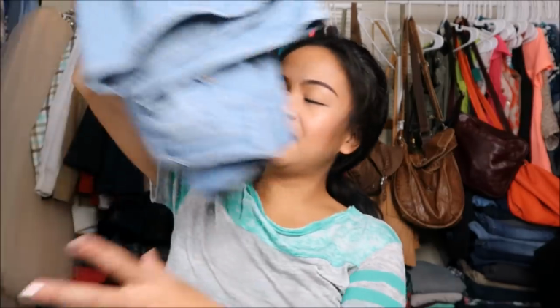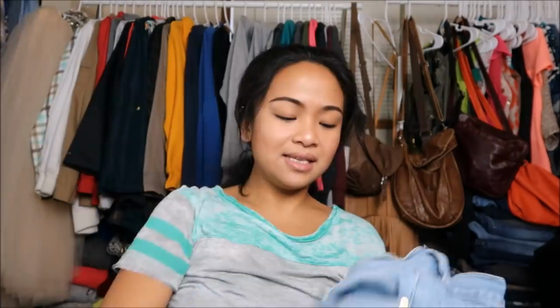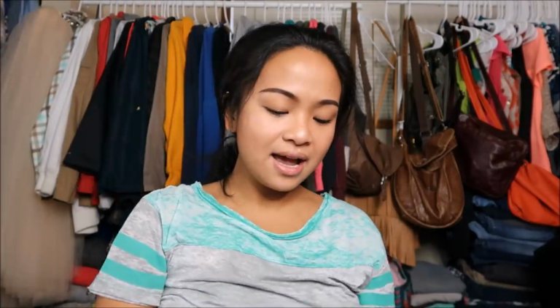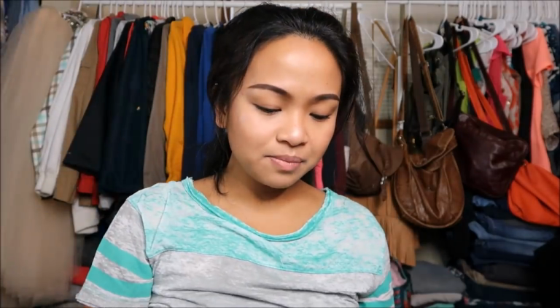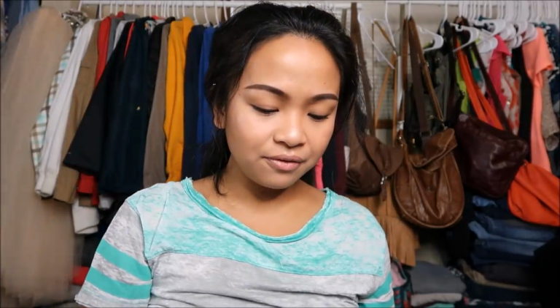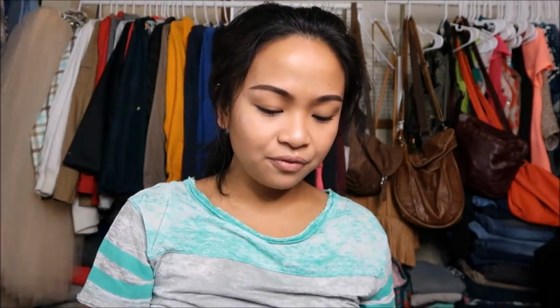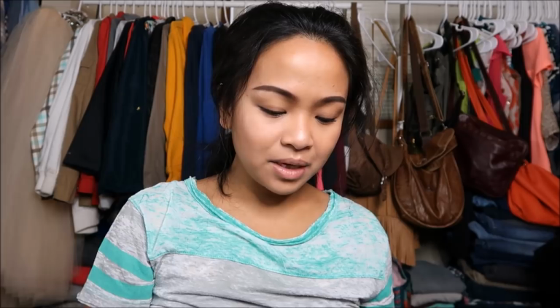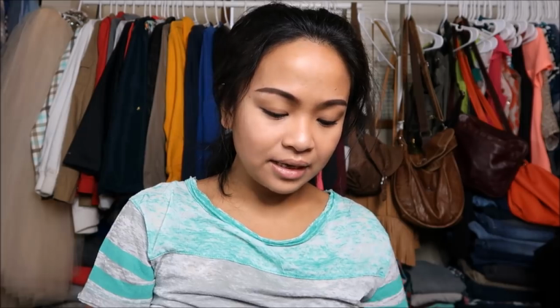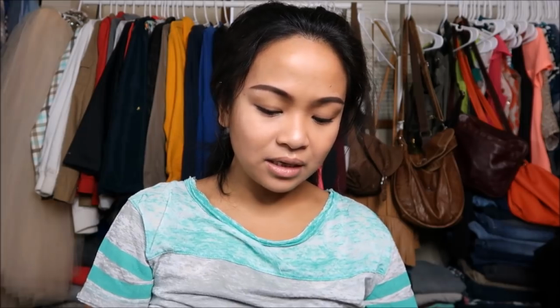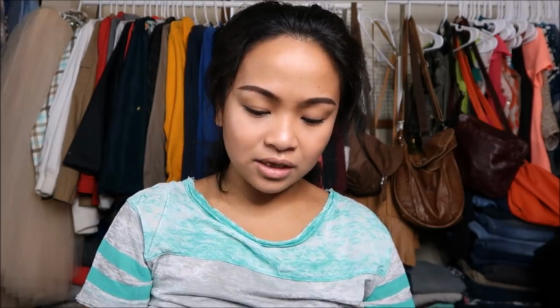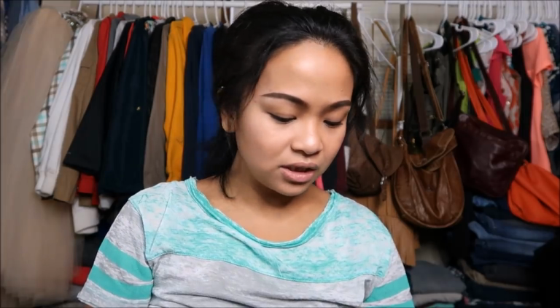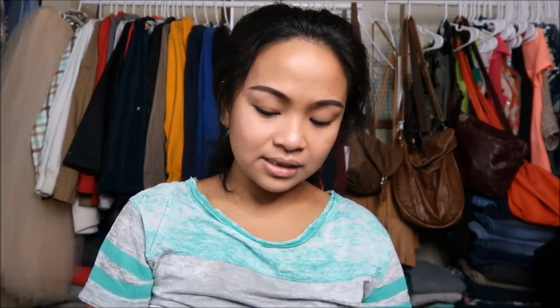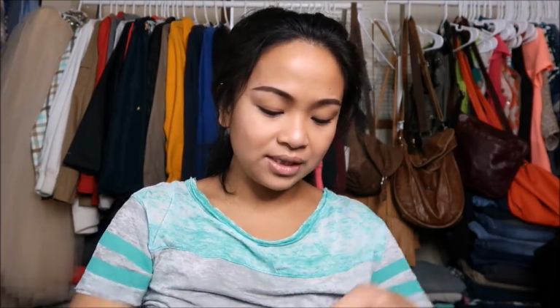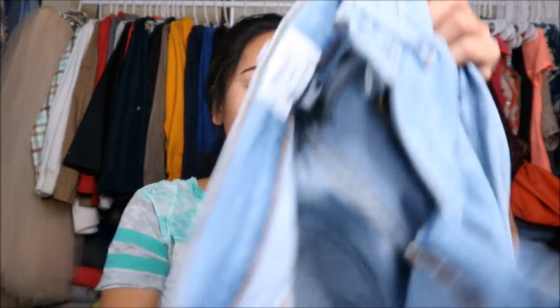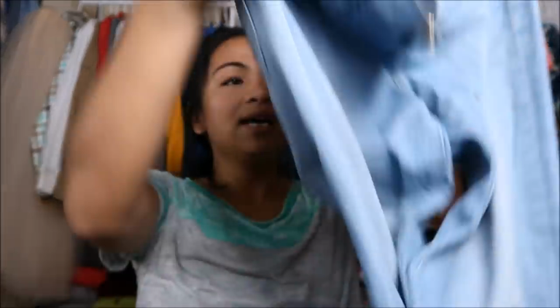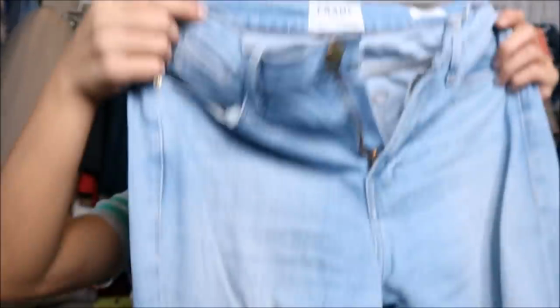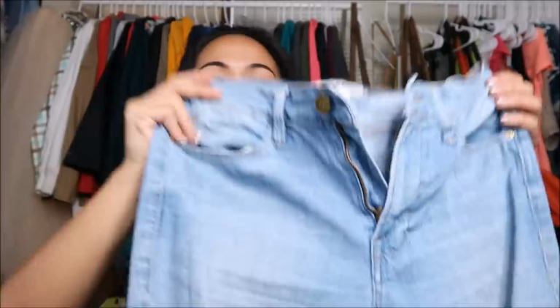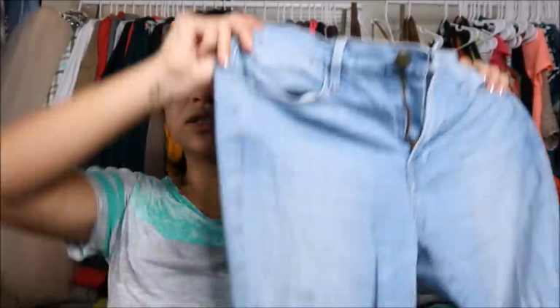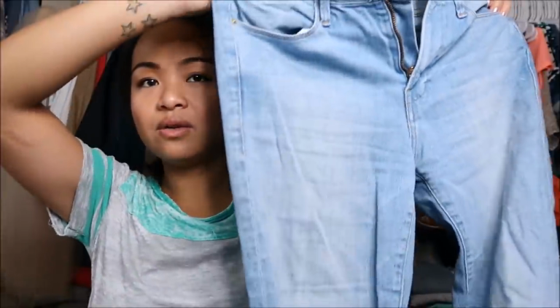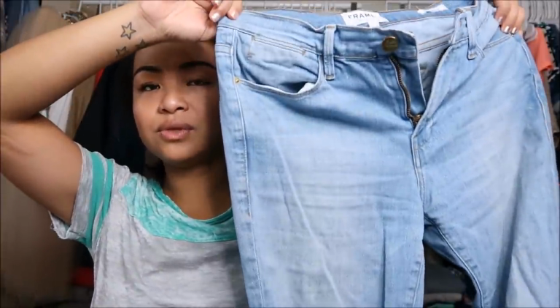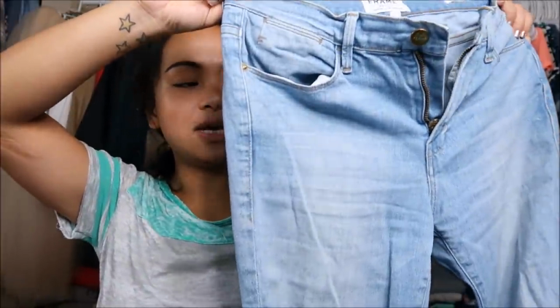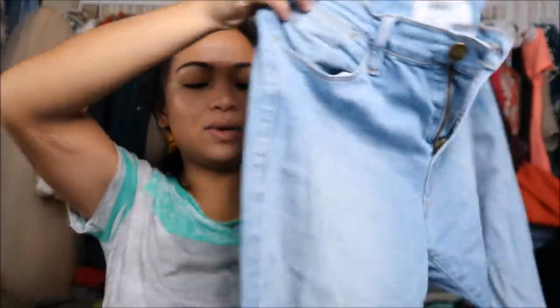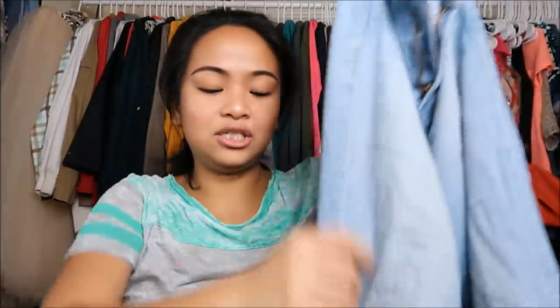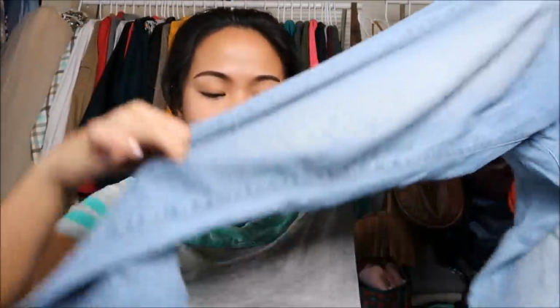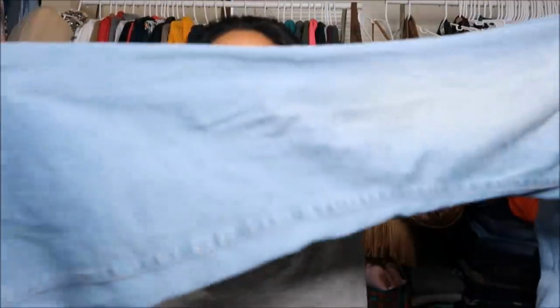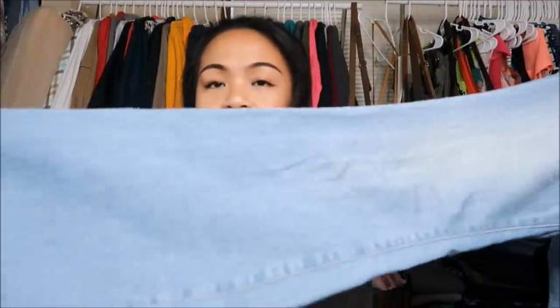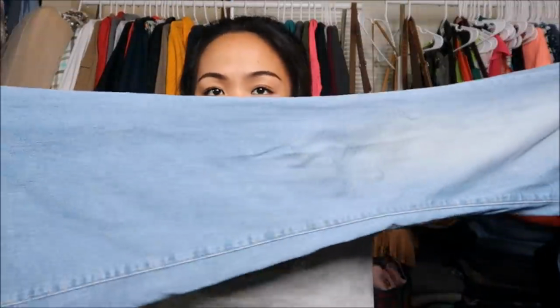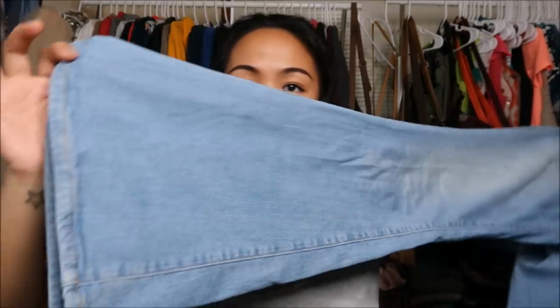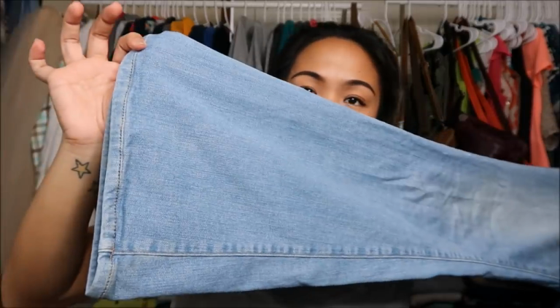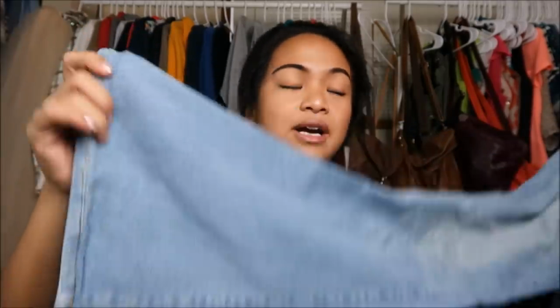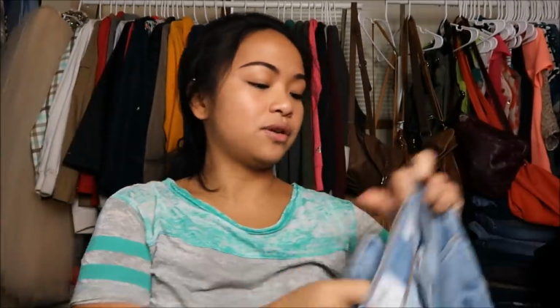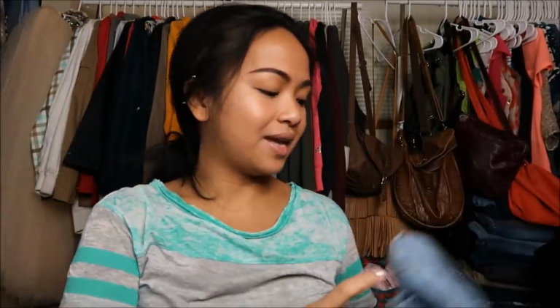The last thing I have is by Frame Denim in London, Los Angeles, in a size 27. It is a light wash and it looks like an almost high-waisted jean with flares — really flared out.